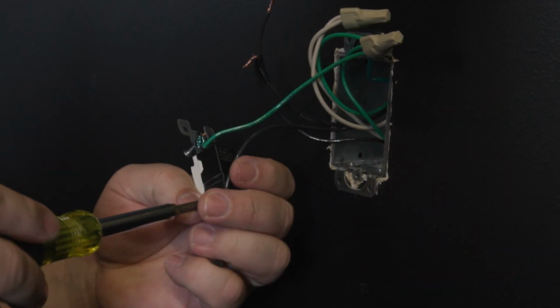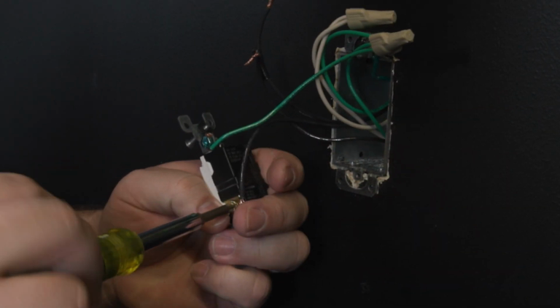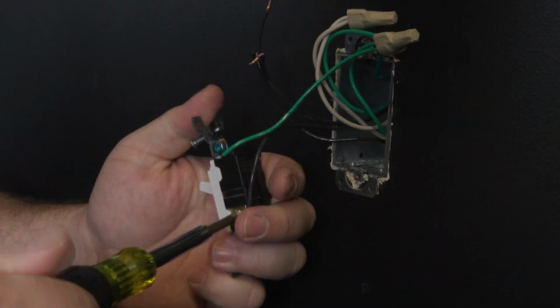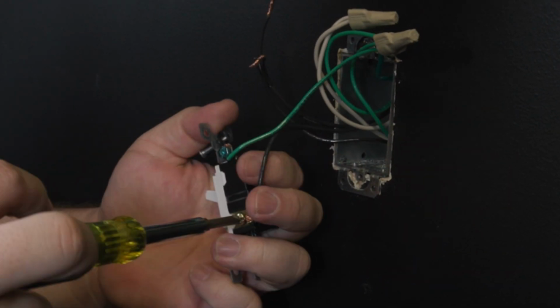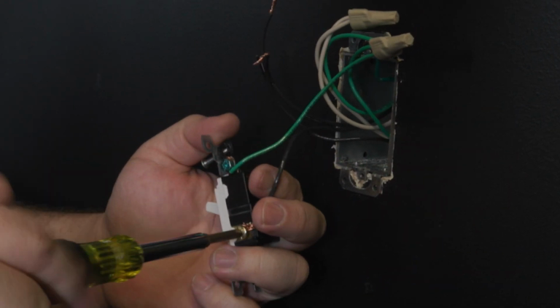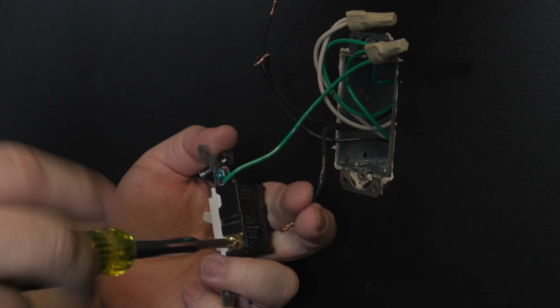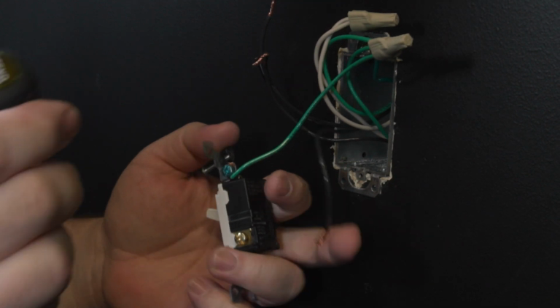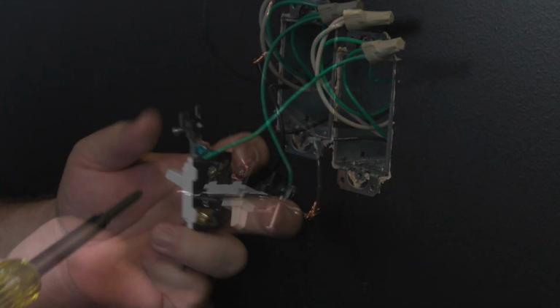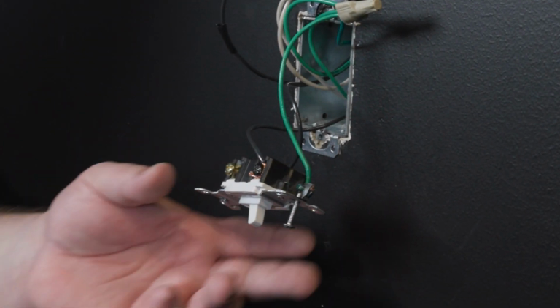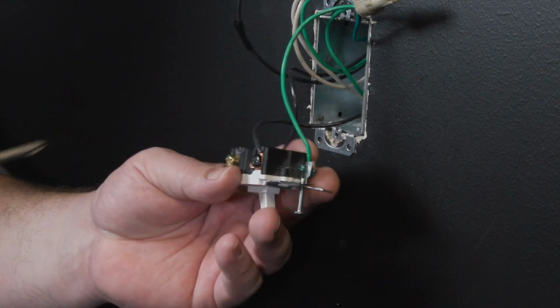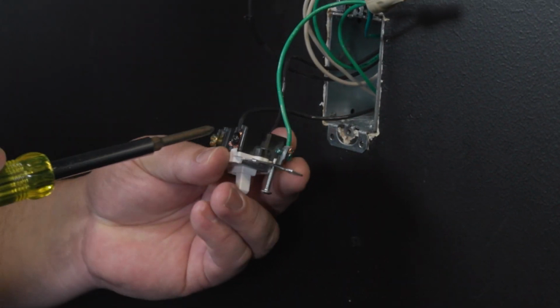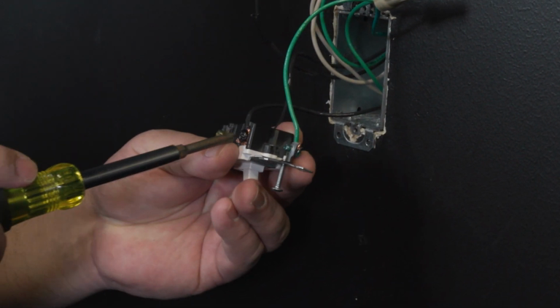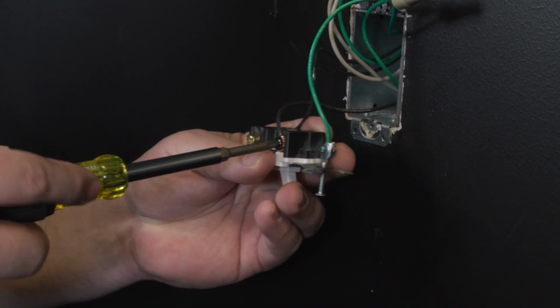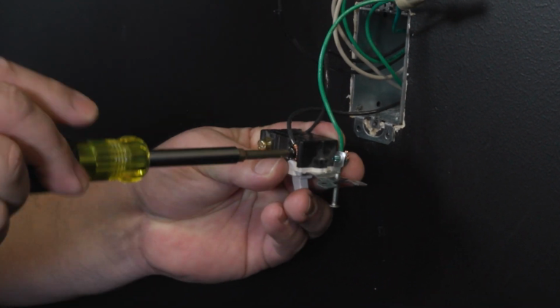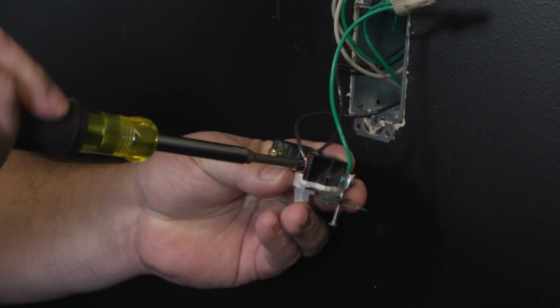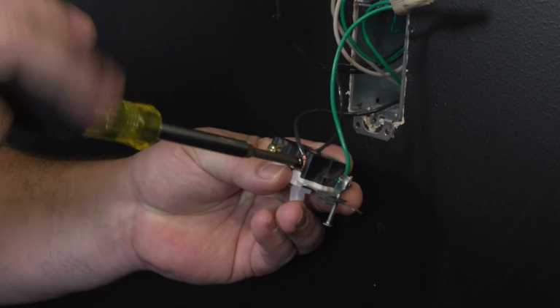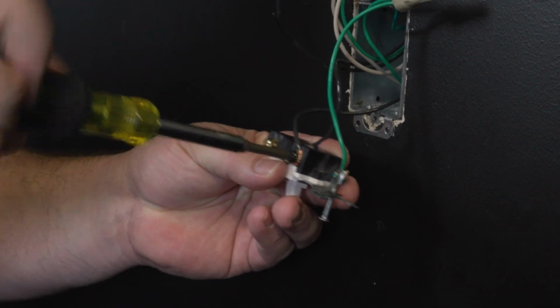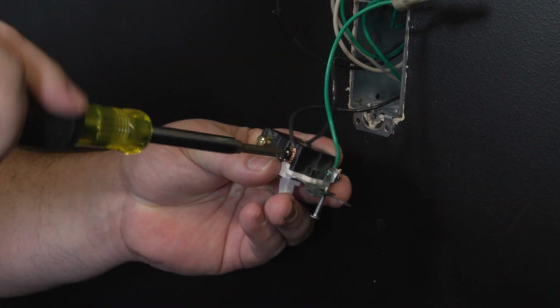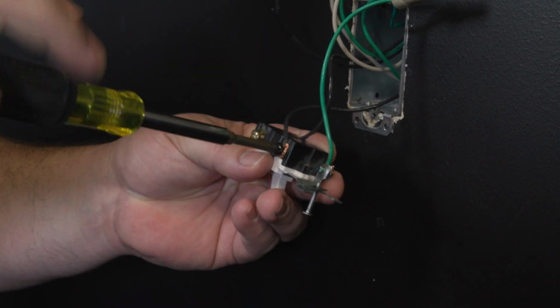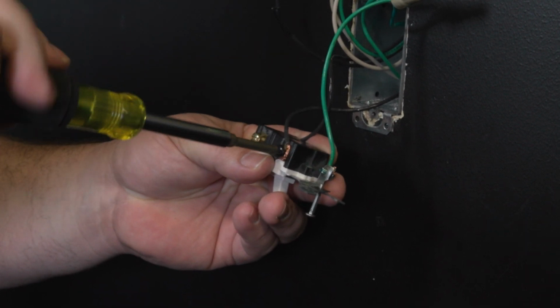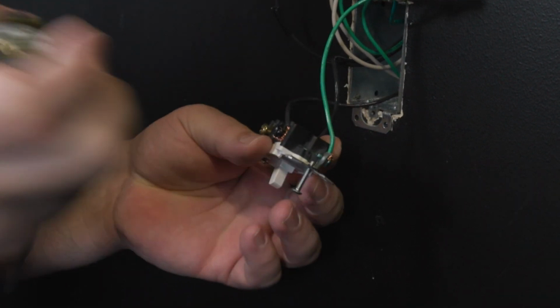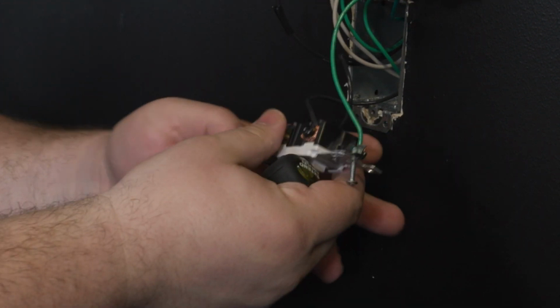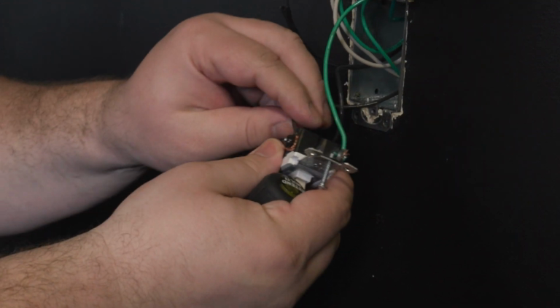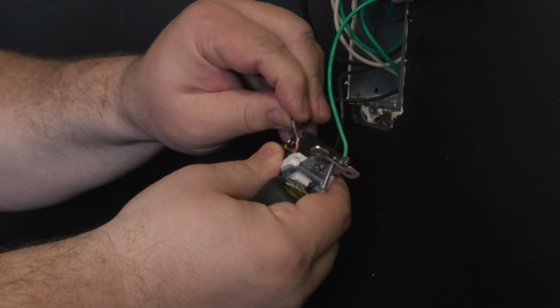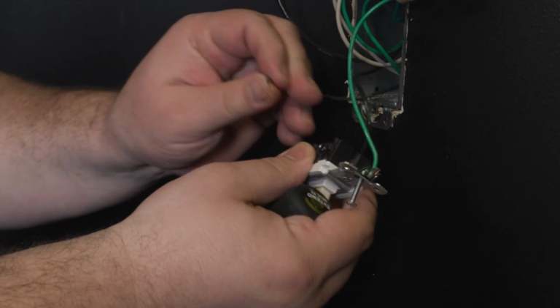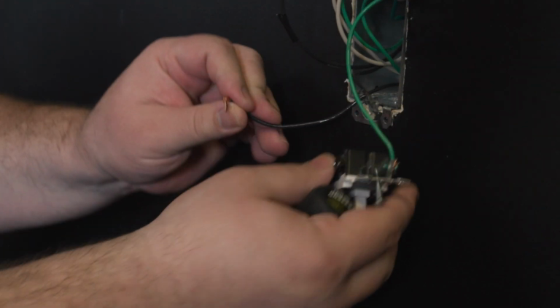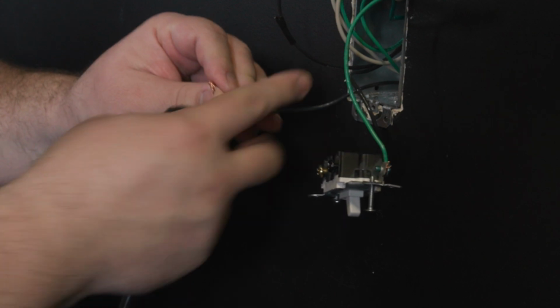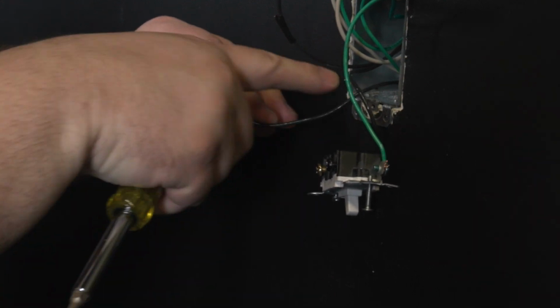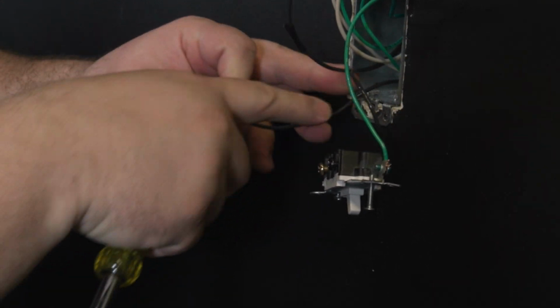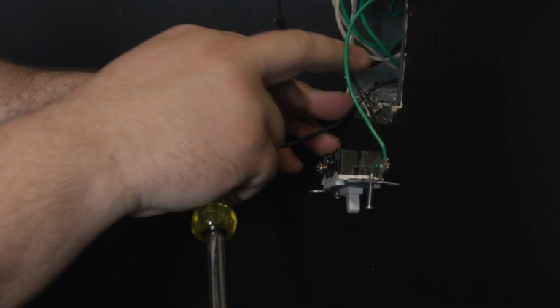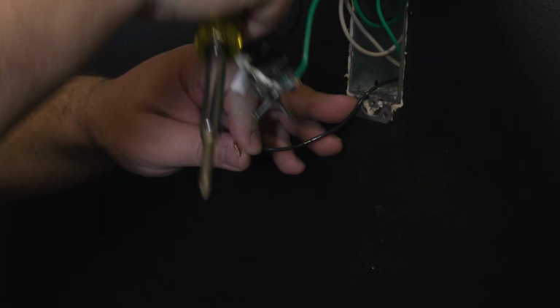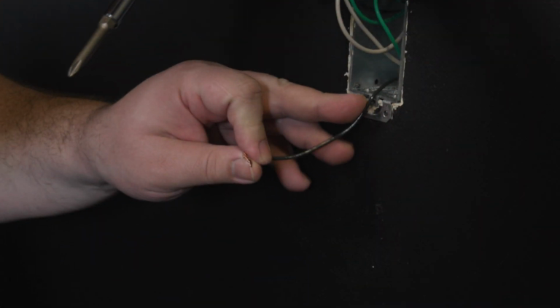Now disconnect the rest of the wires from the existing switch. Please be aware that on the load side, the wire connected to the common terminal is the wire that goes out to the fixture. Make note of this wire as it will be connected to blue on the smart switch.